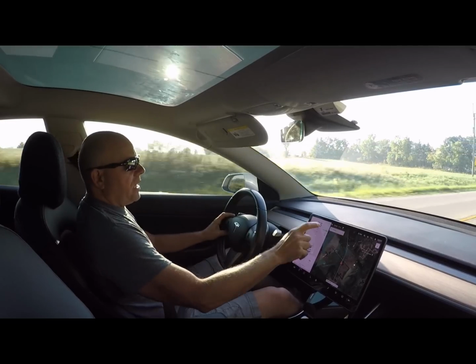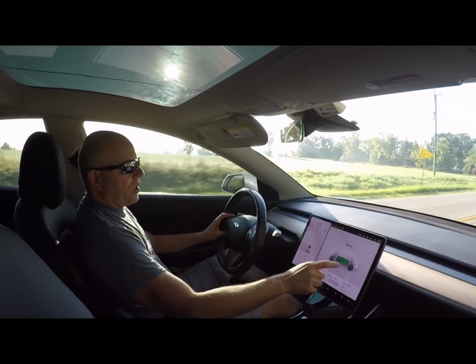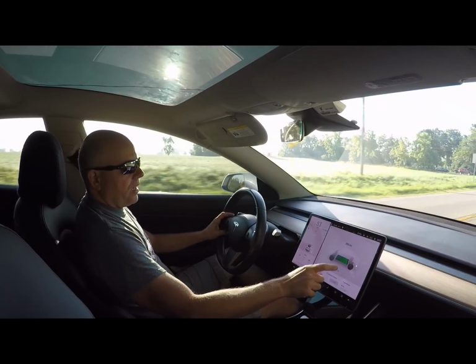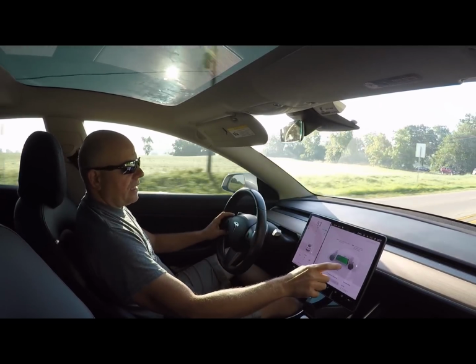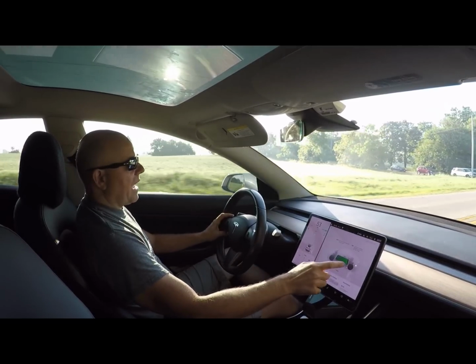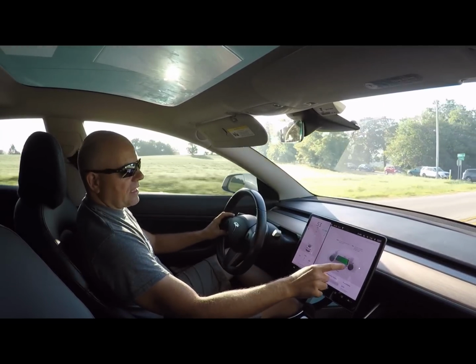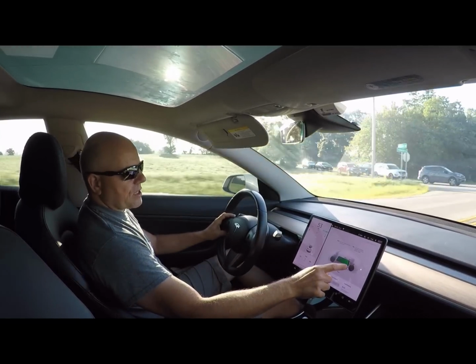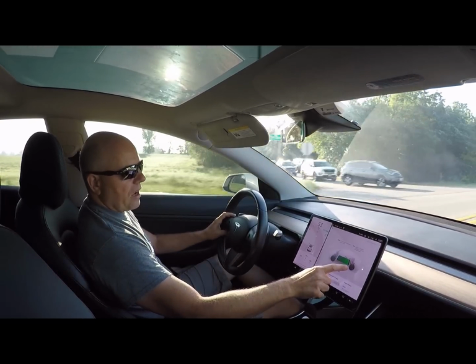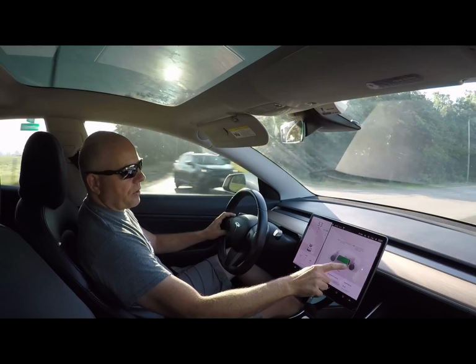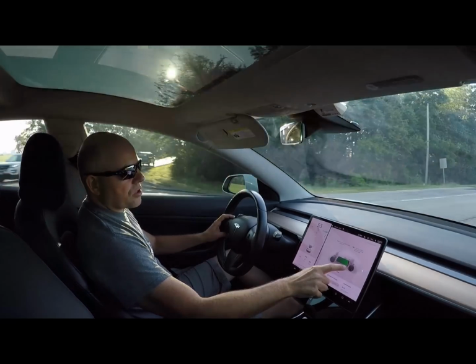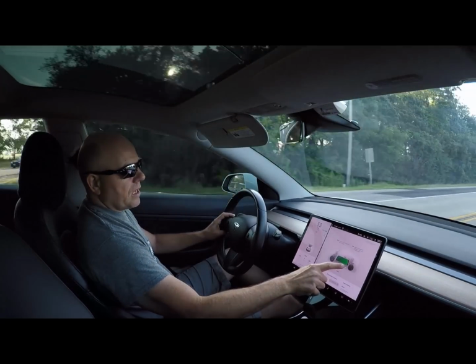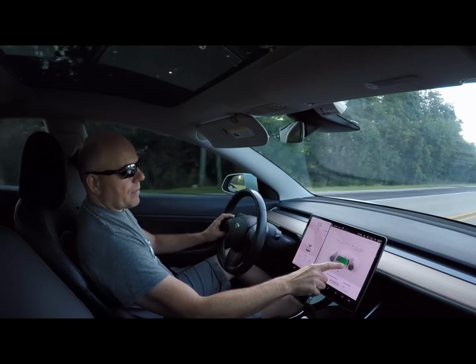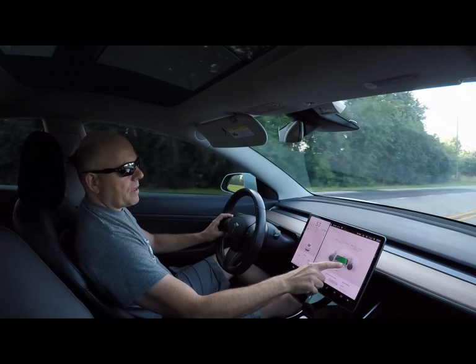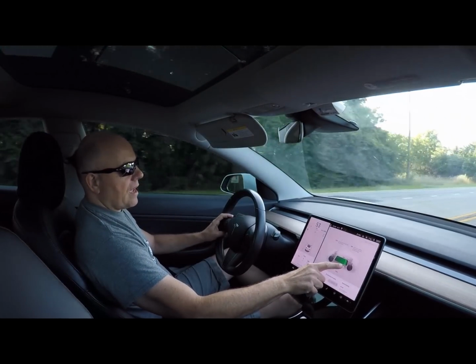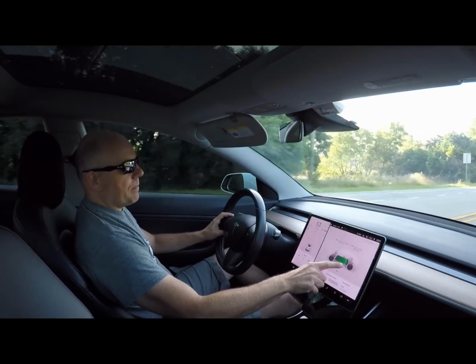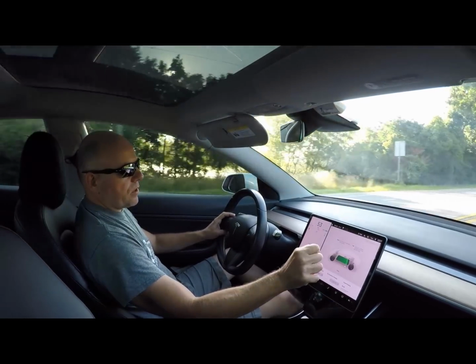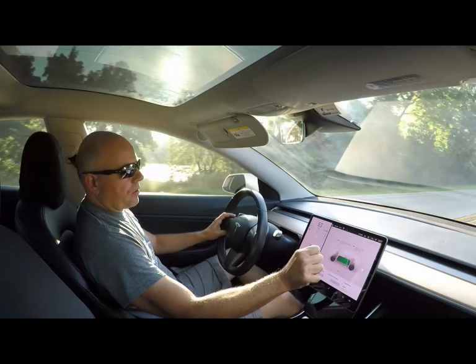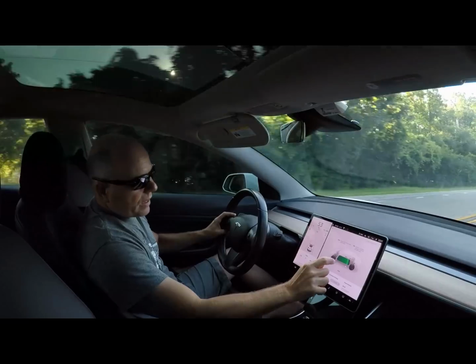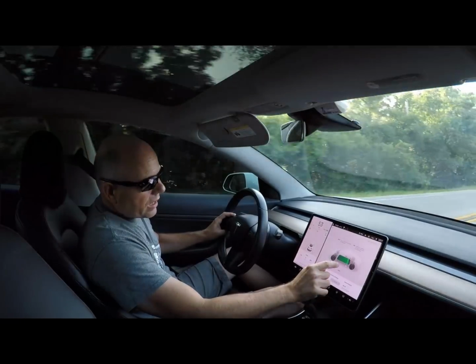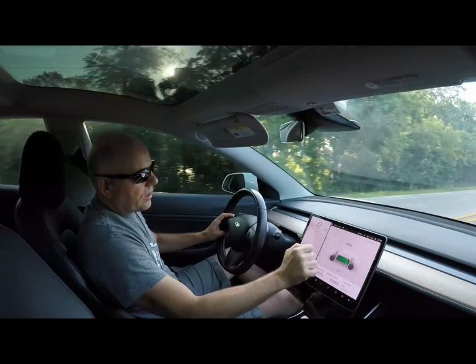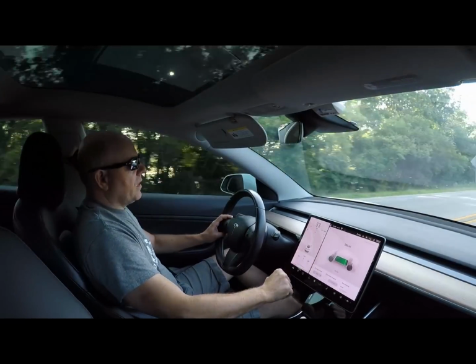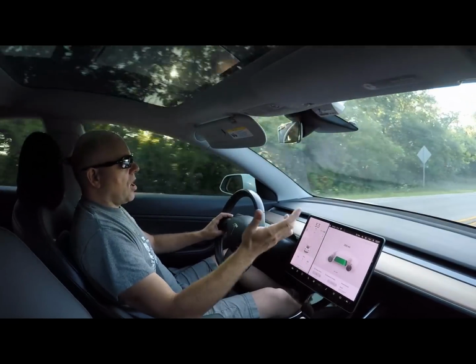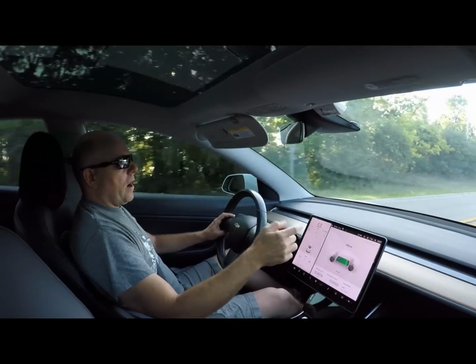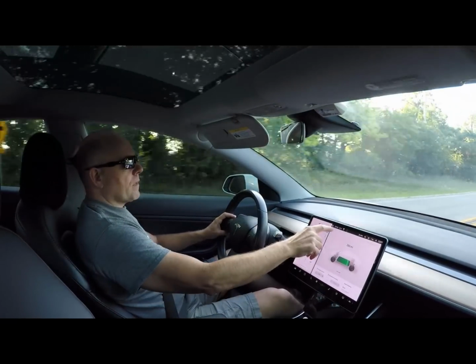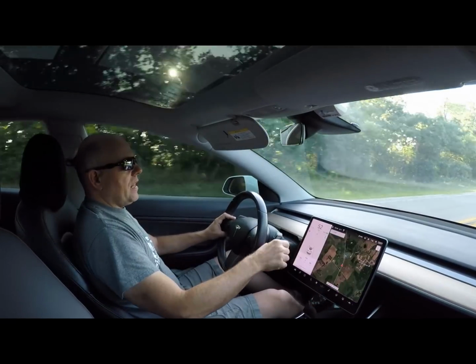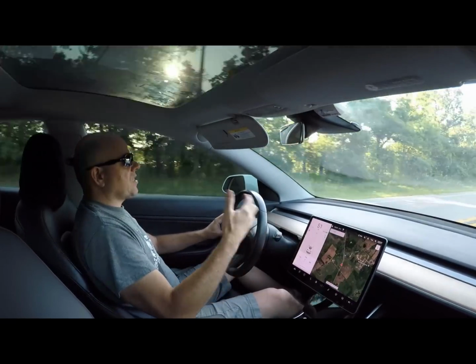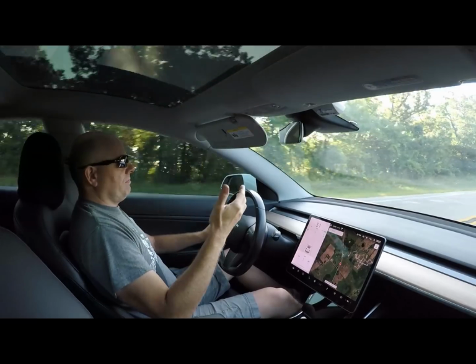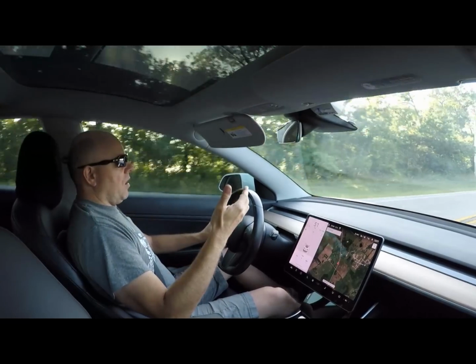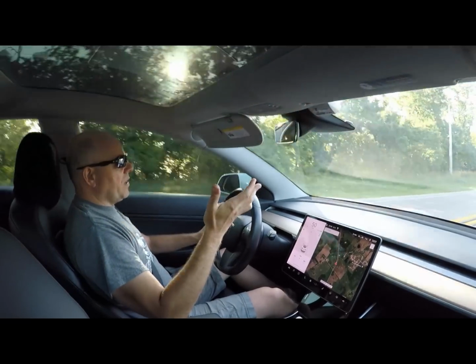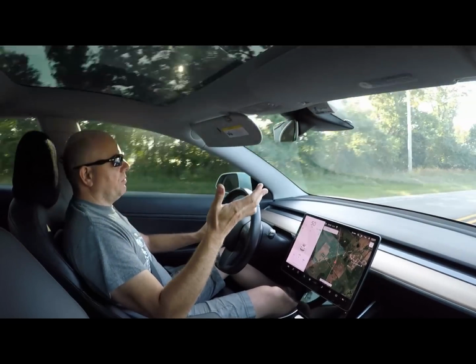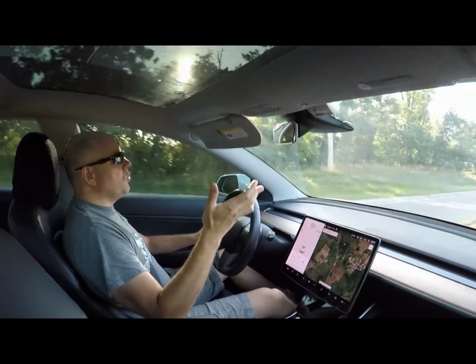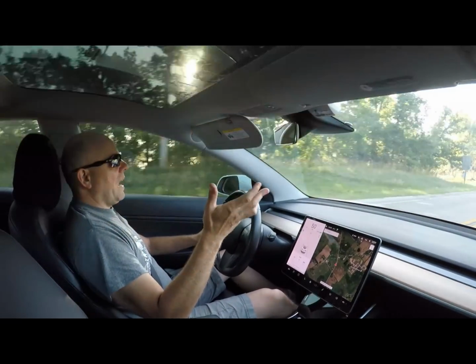When you go in the settings to set the charge limit, I have it set at 100% right now because we were going on a trip. But I'm going to drop it back down to 80%, which is where it would normally be anyway.